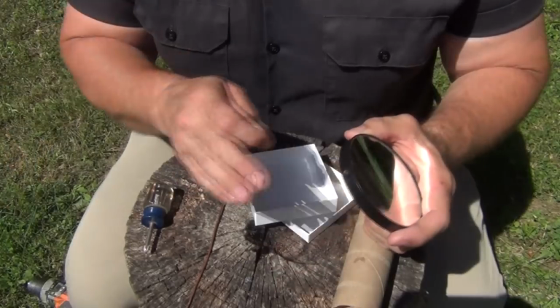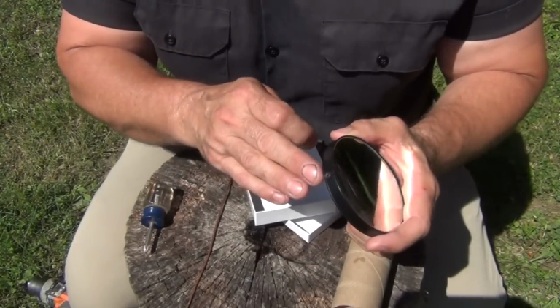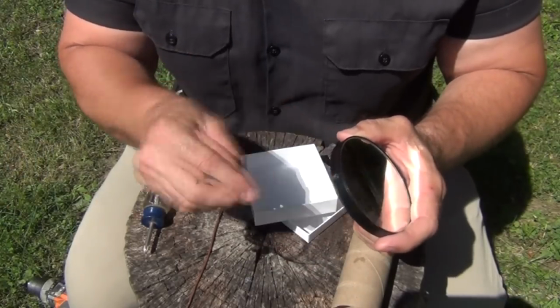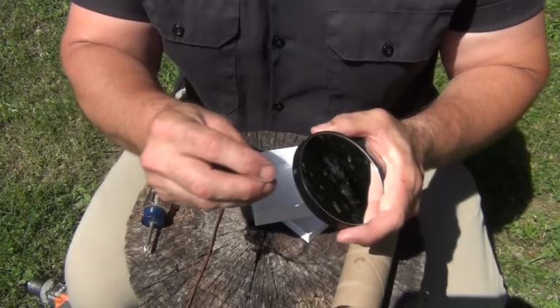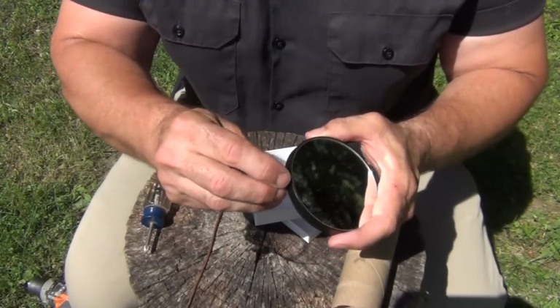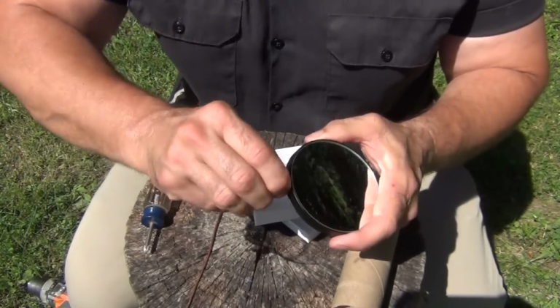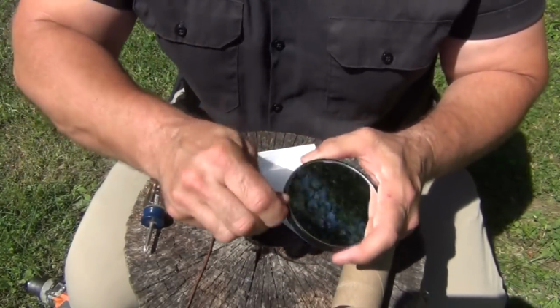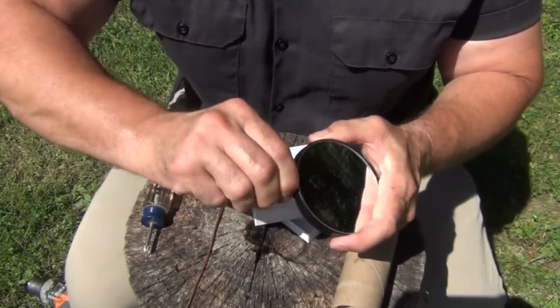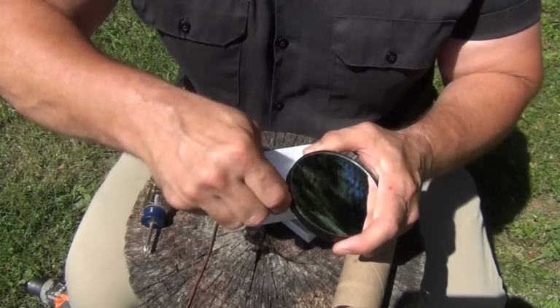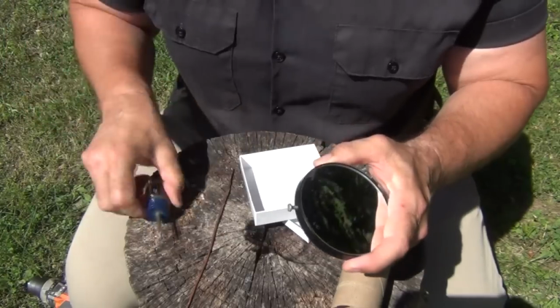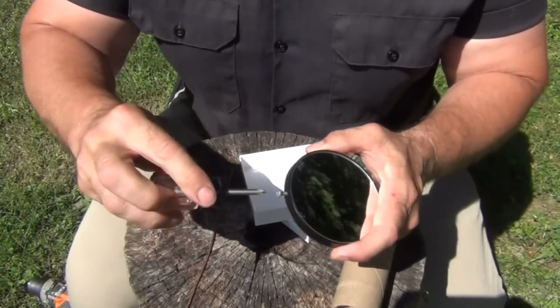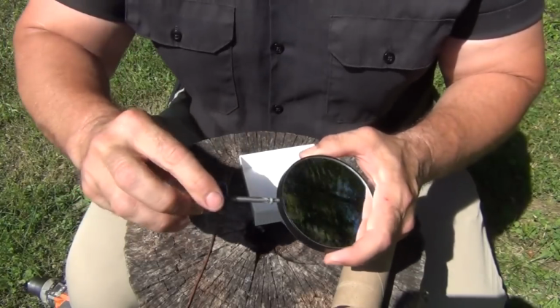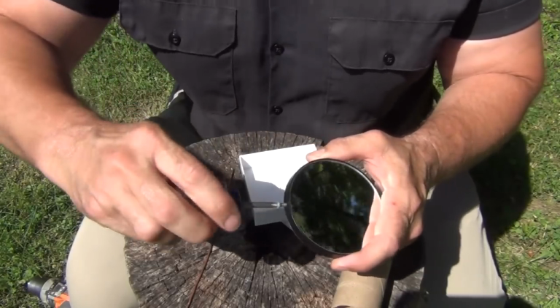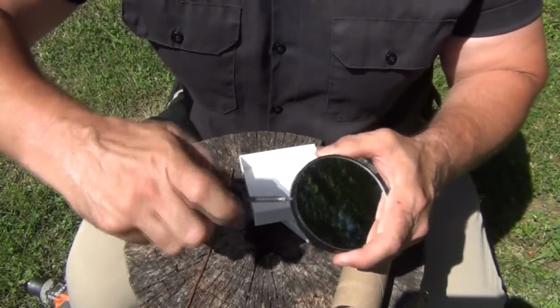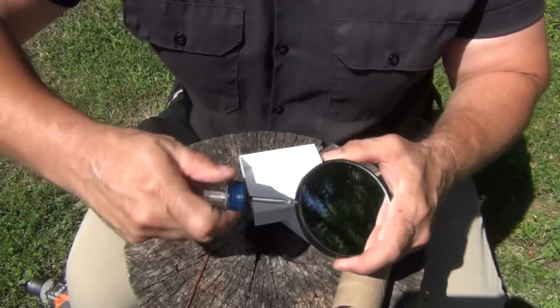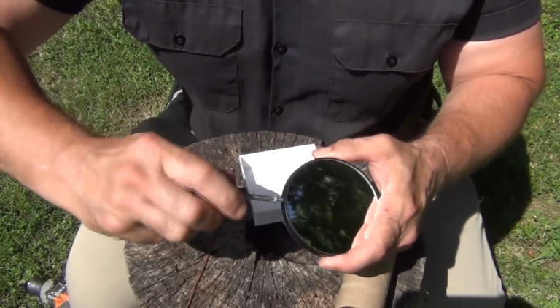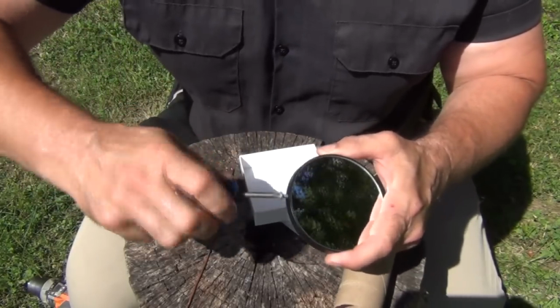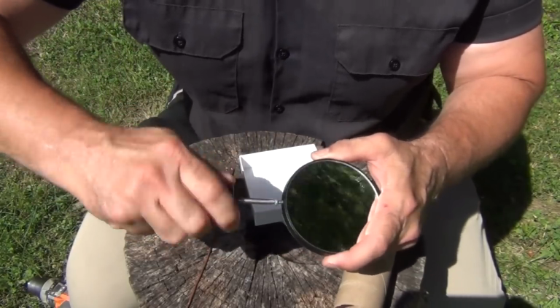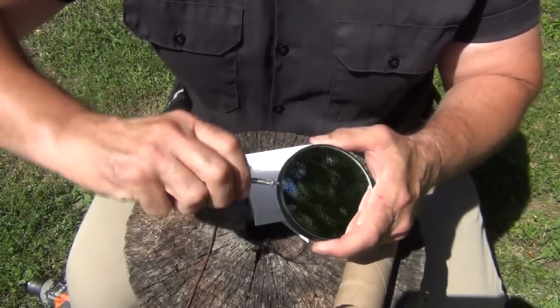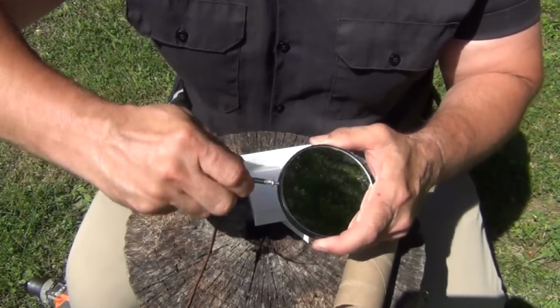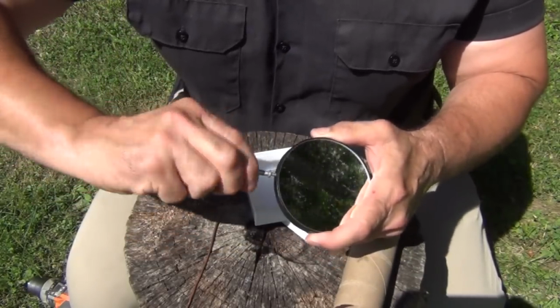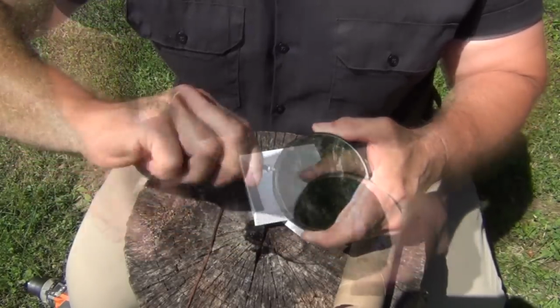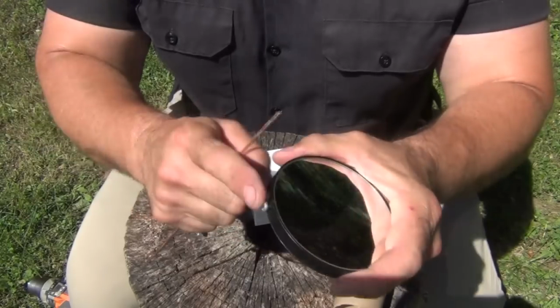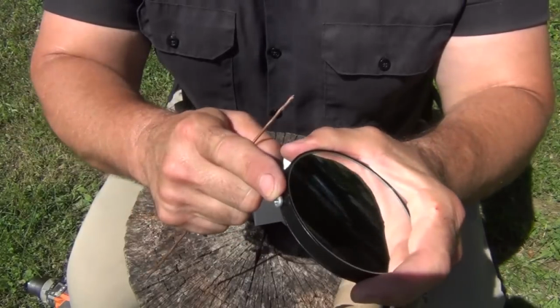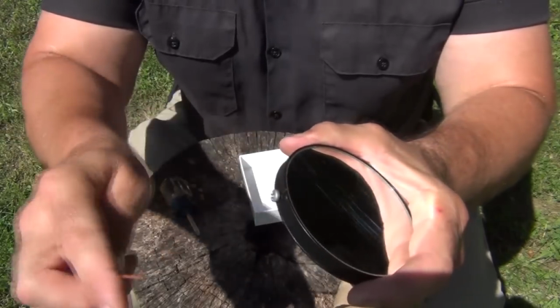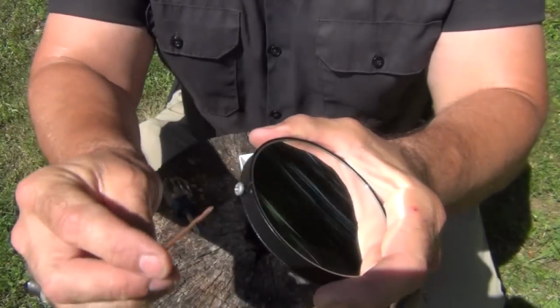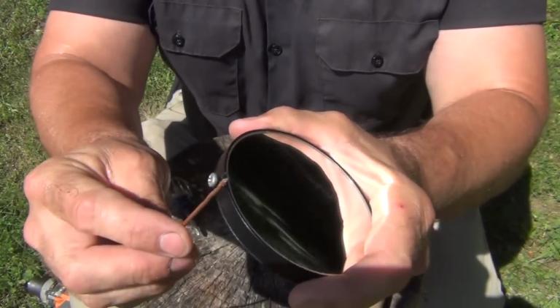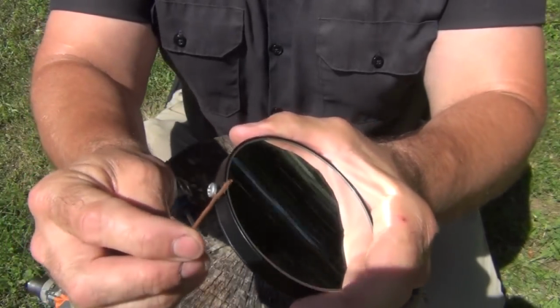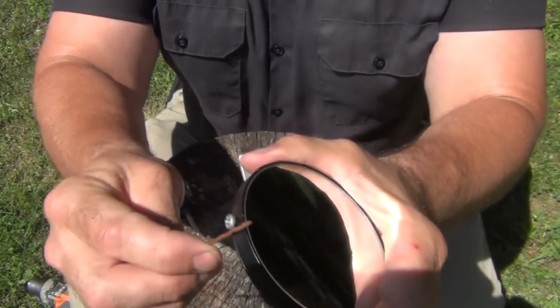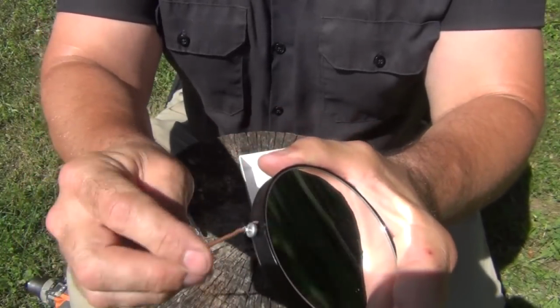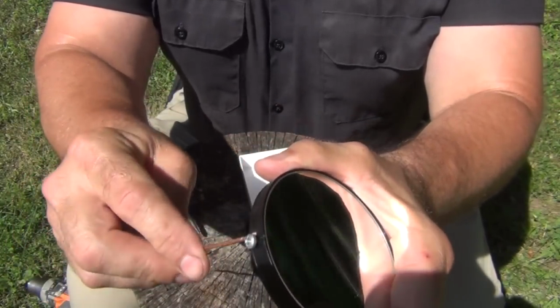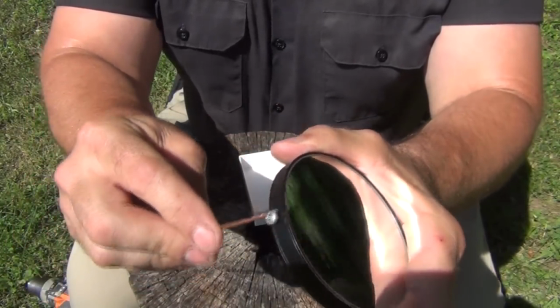Once you get that hole put in there, go ahead and start the screw, and then screw it all the way in — just take your time to thread that in carefully. You want to screw it in until there's a gap about the thickness of the wire.